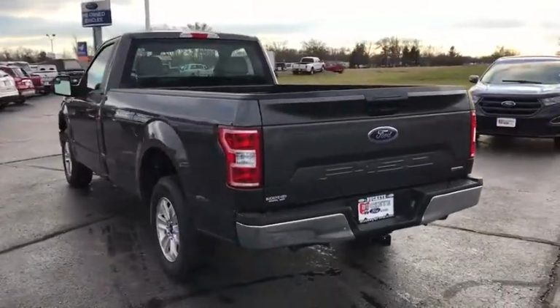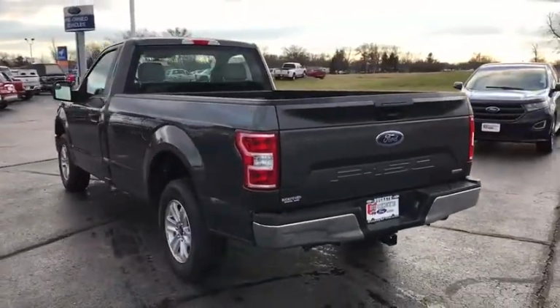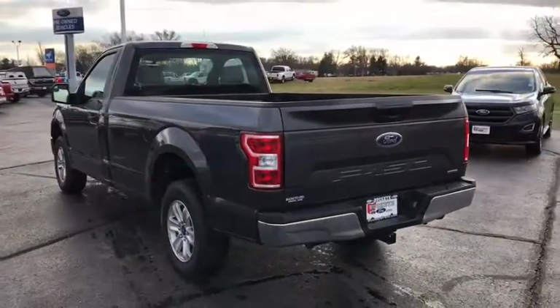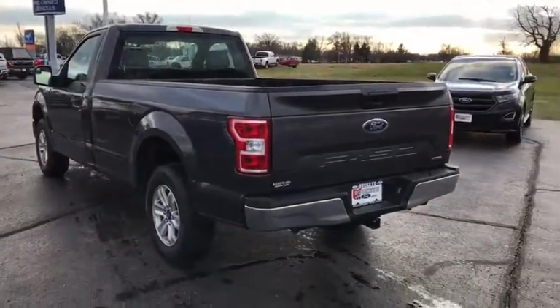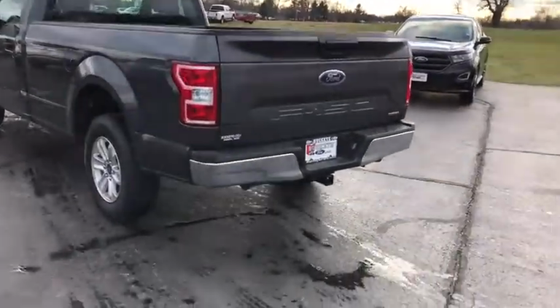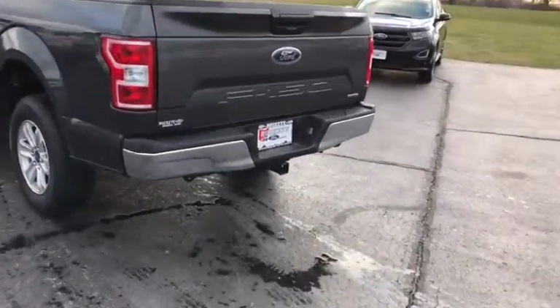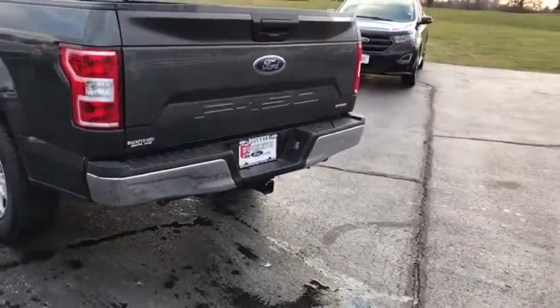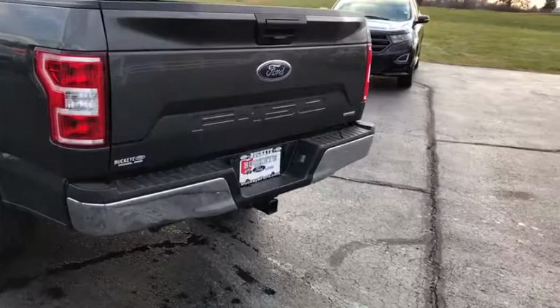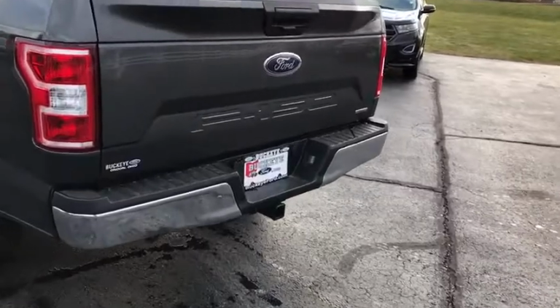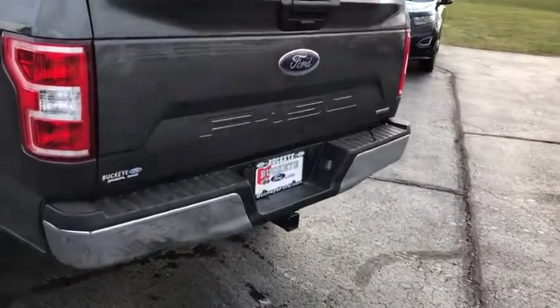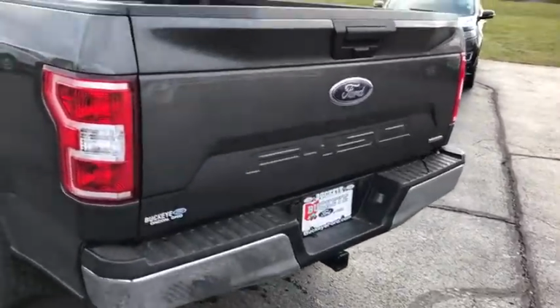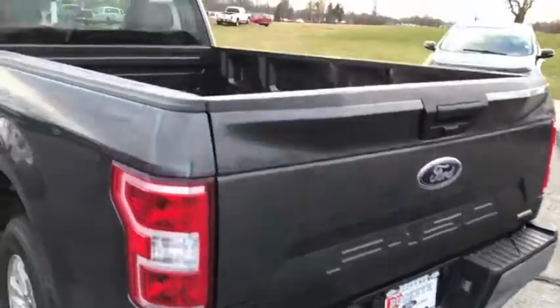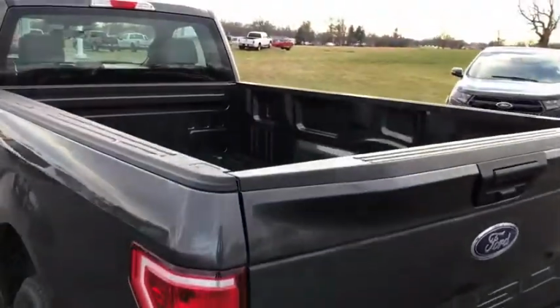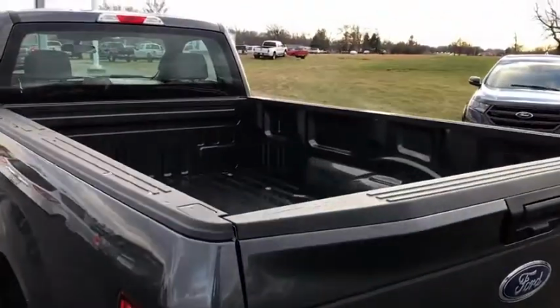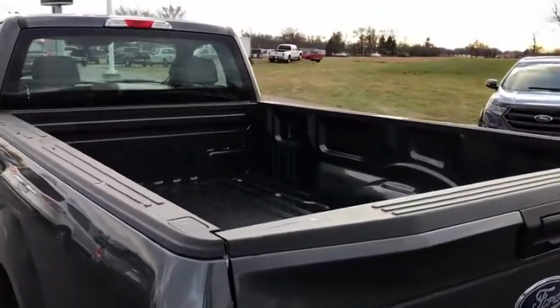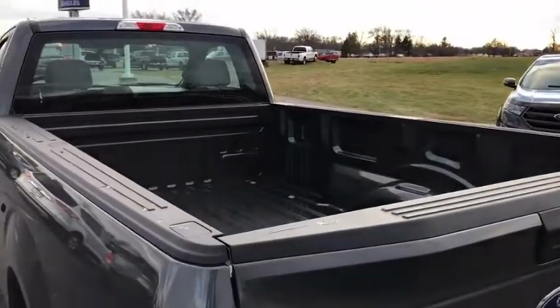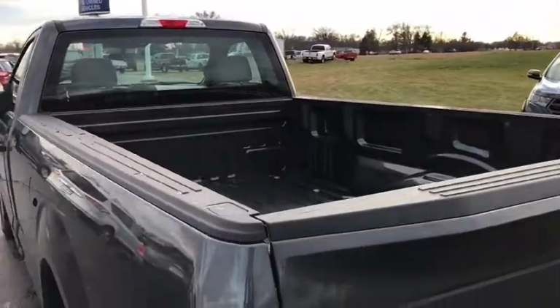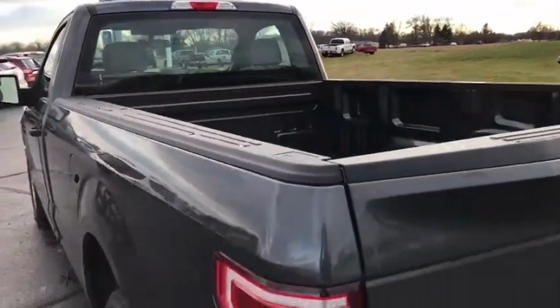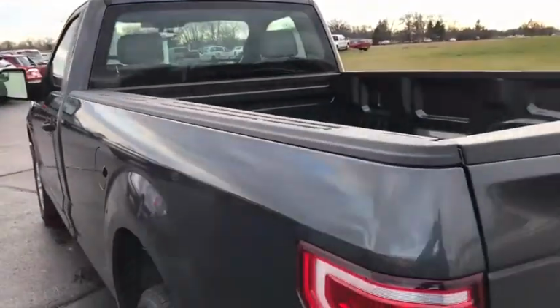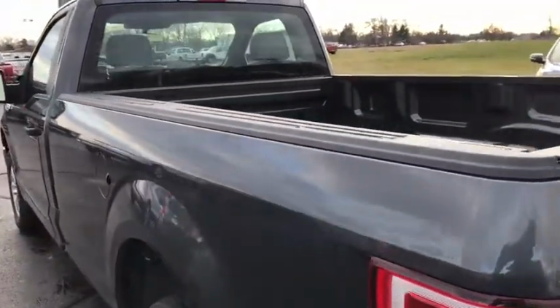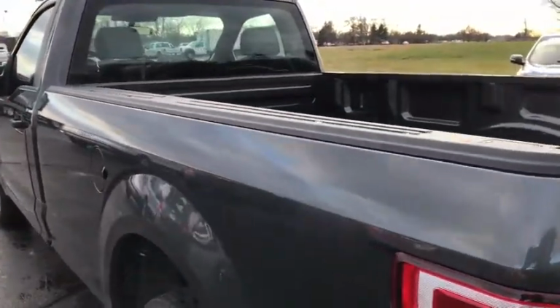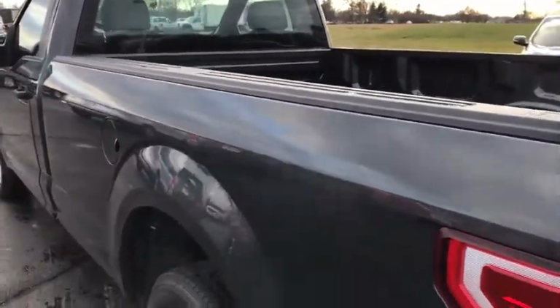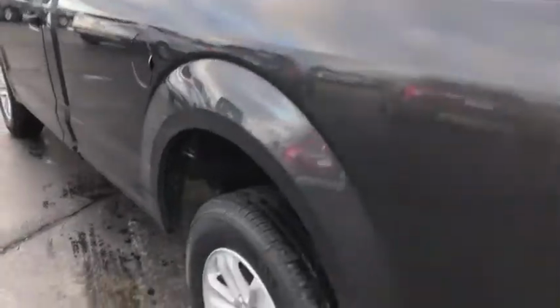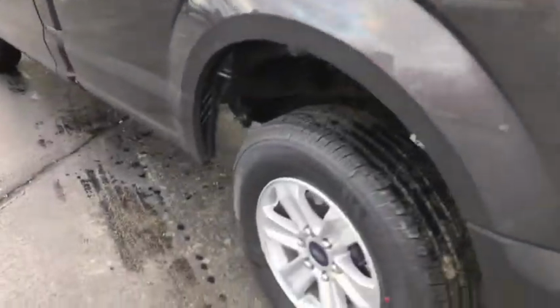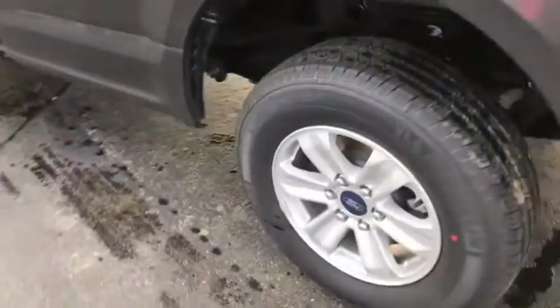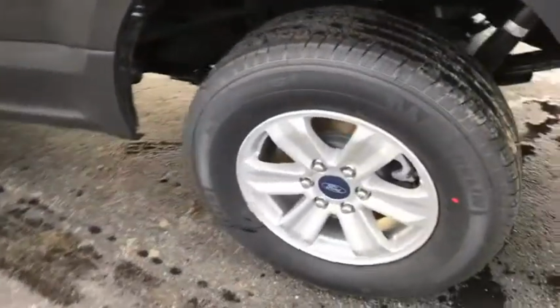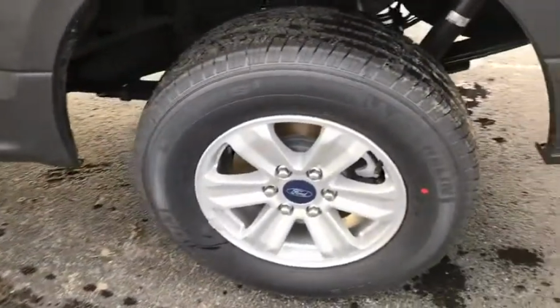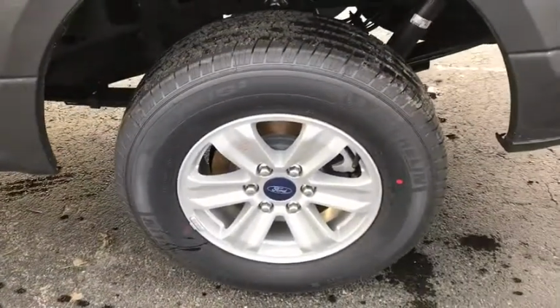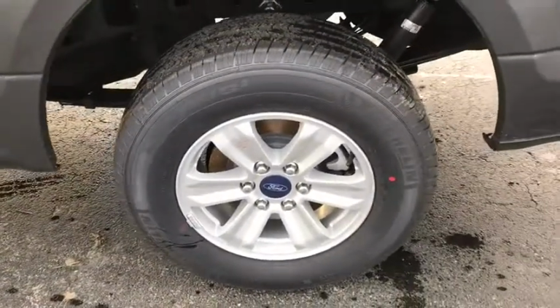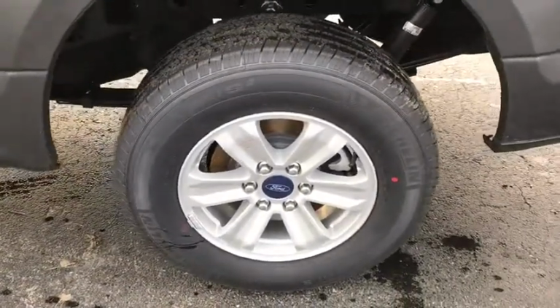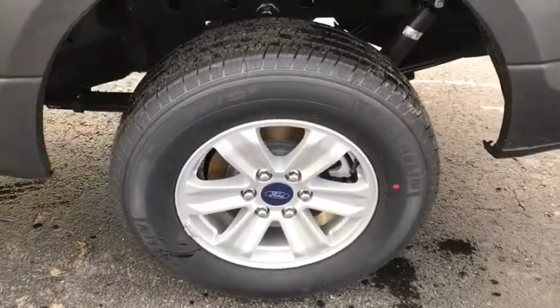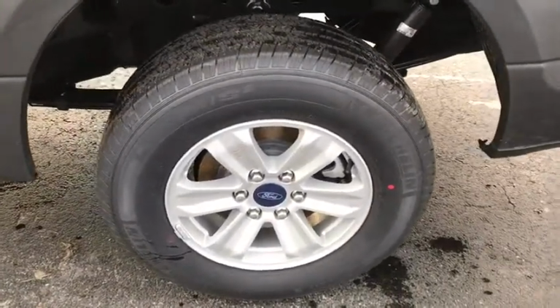Power door locks. Fog lamps. Compass. Brake assist. Tachometer. Tilt steering wheel. Passenger vanity mirror. Low tire pressure warning. Front wheel independent suspension. Four-piece floor mat set.